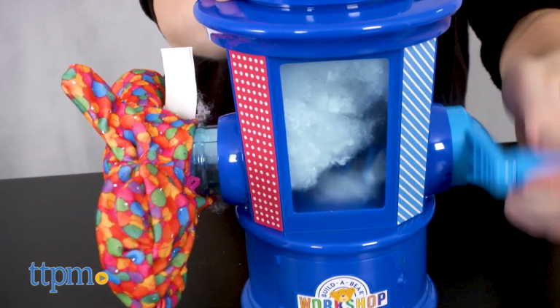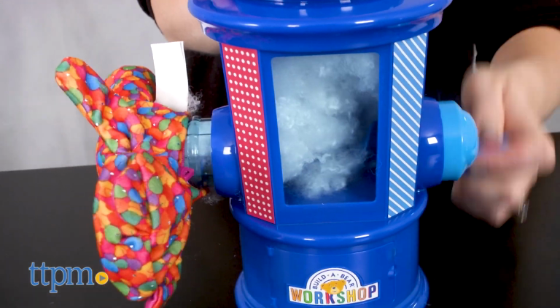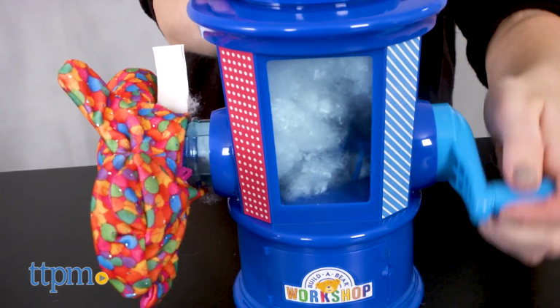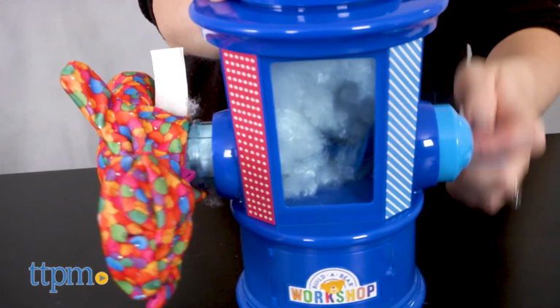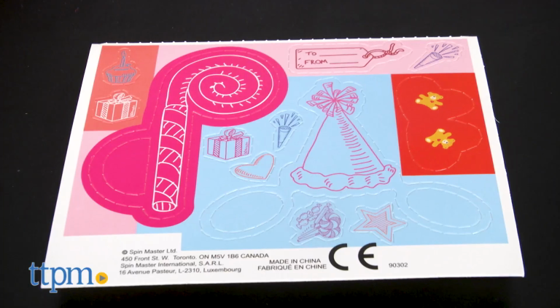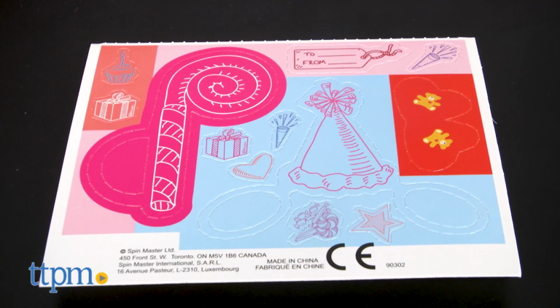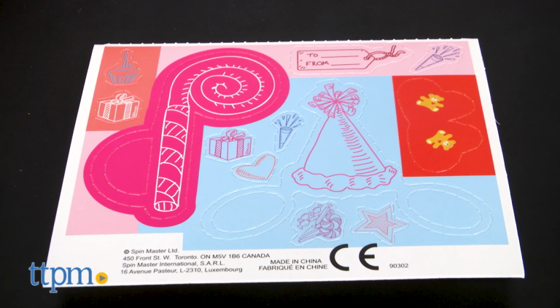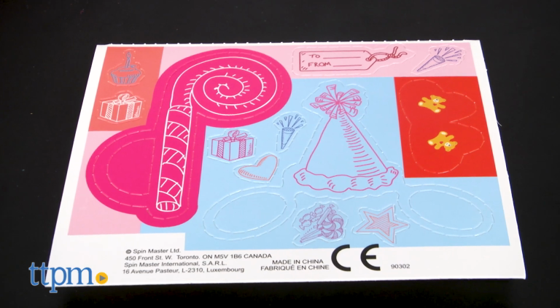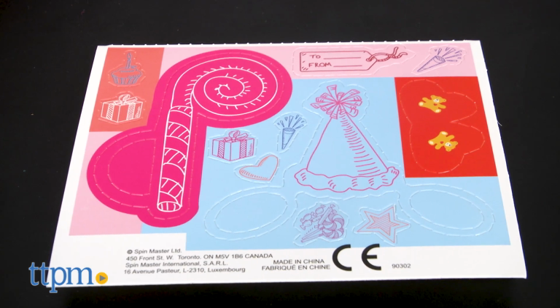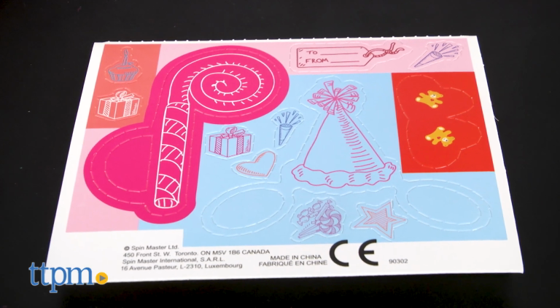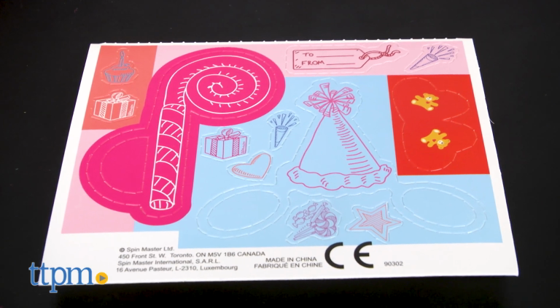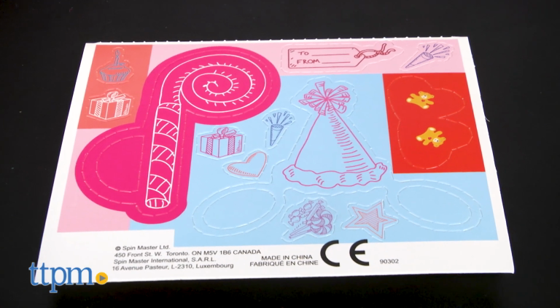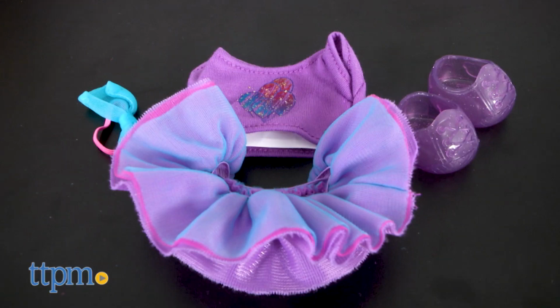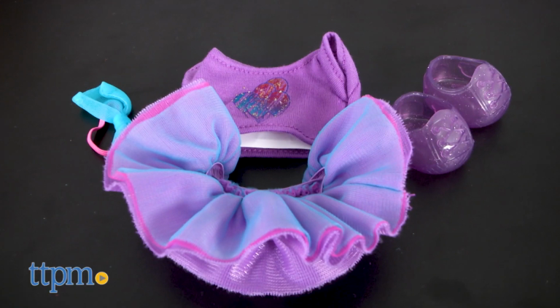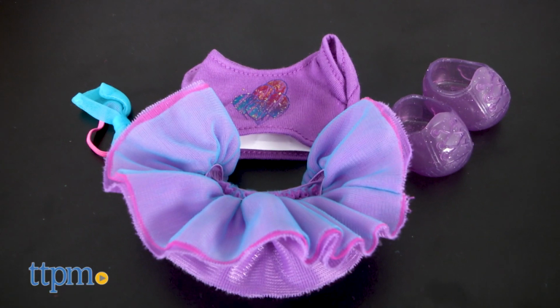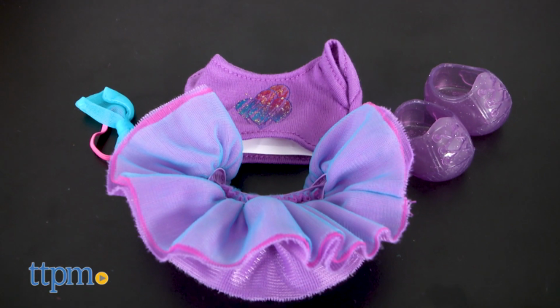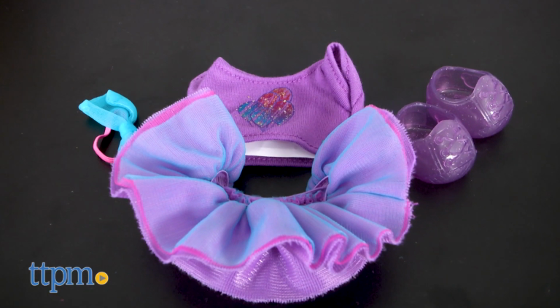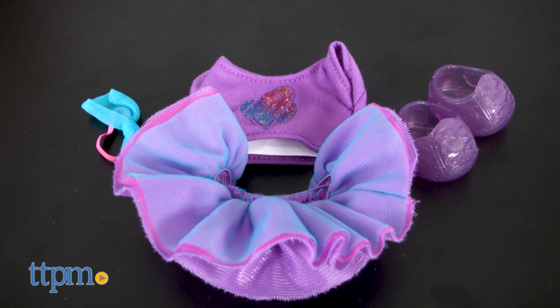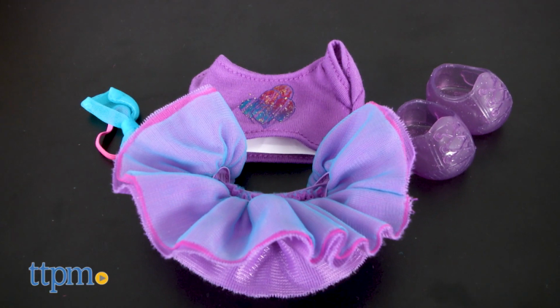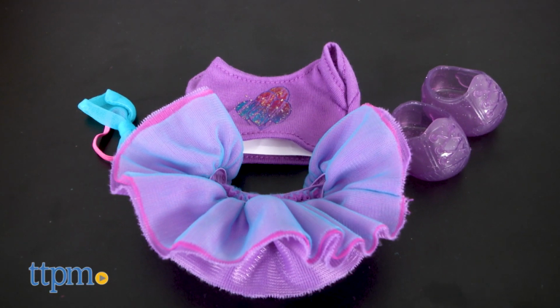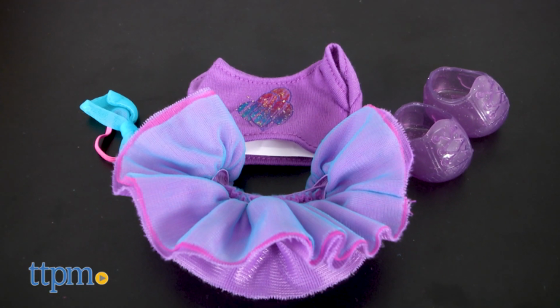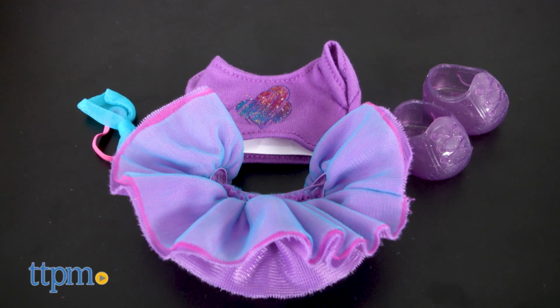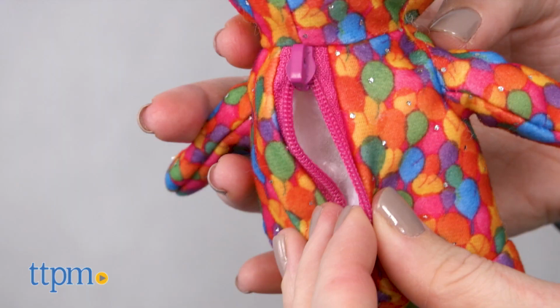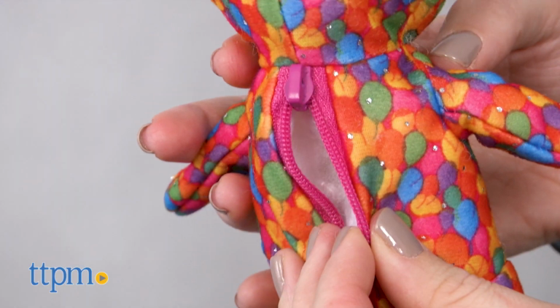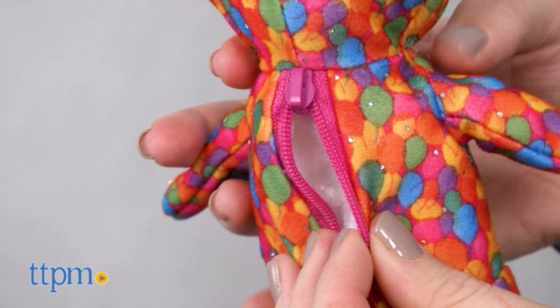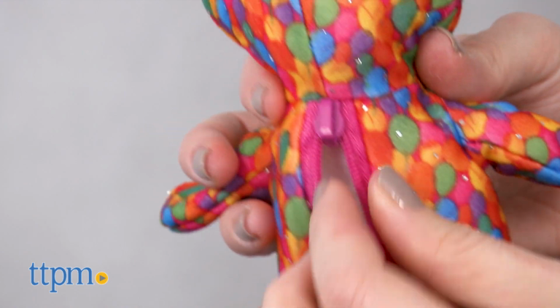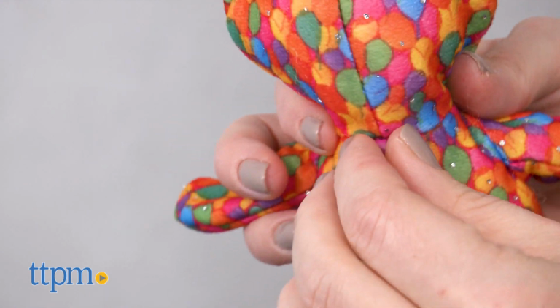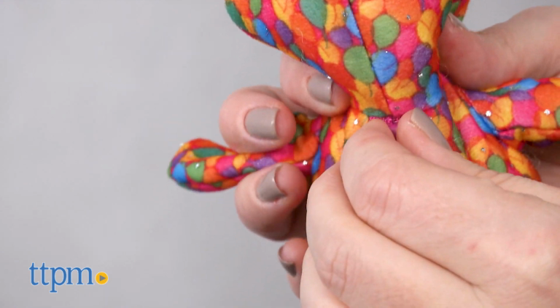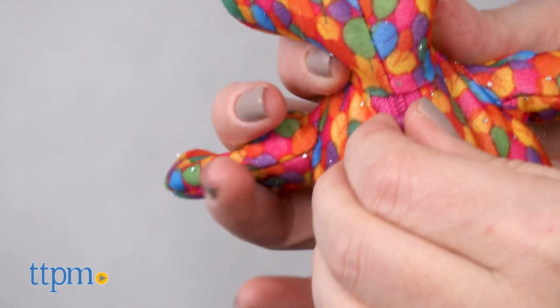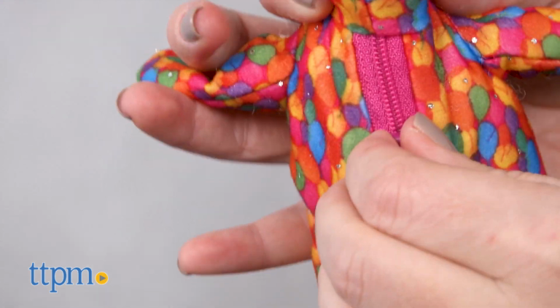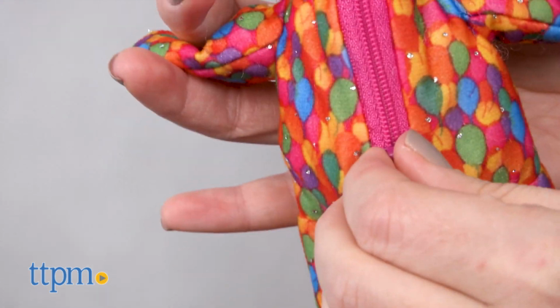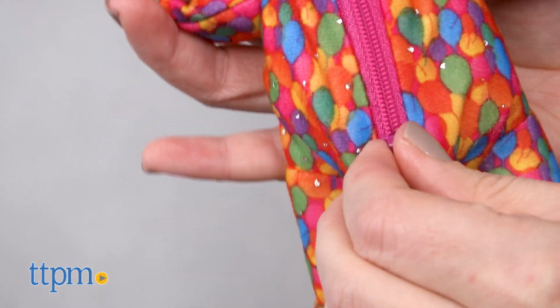Each kit also includes paper accessories for dressing up your animal, and the celebration bear can be dressed in a birthday outfit of t-shirt, tutu skirt, shoes, and headband.